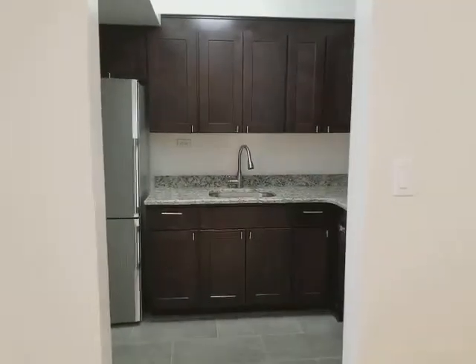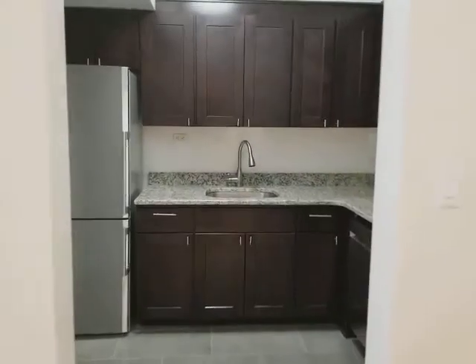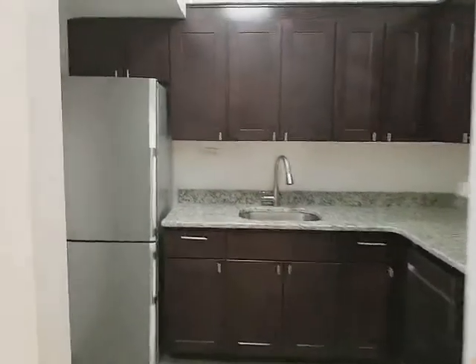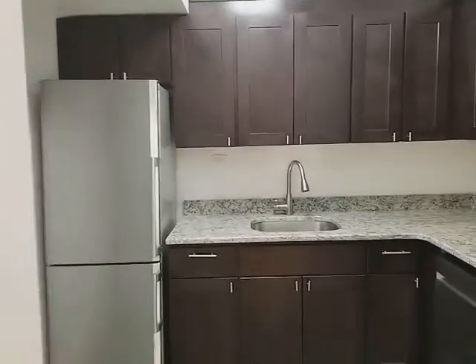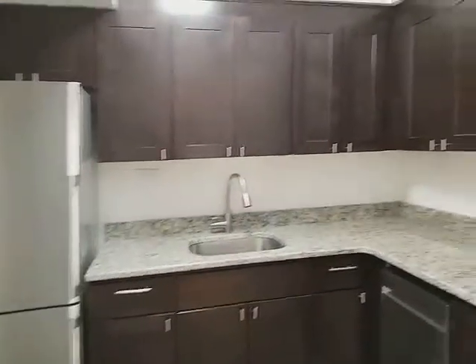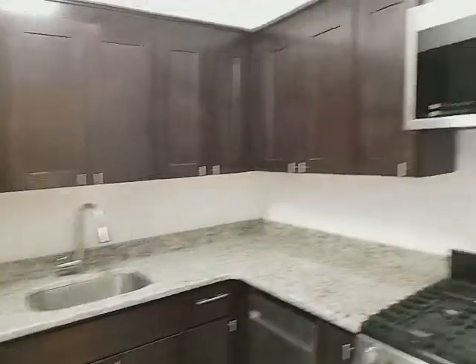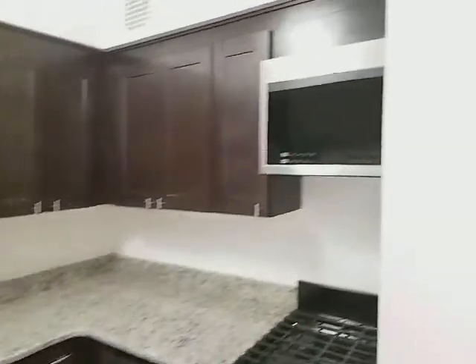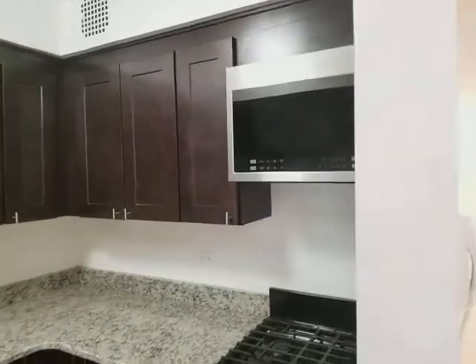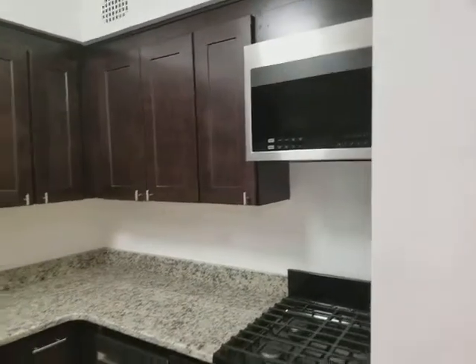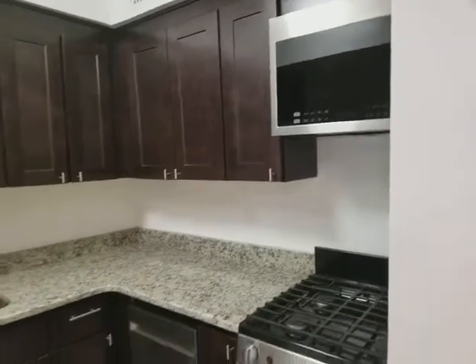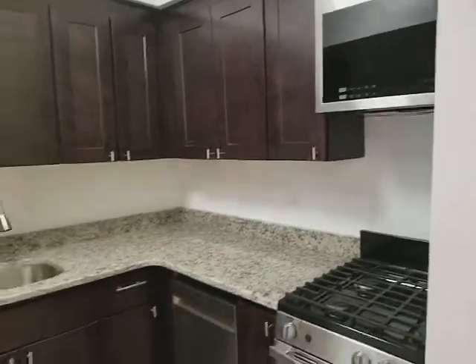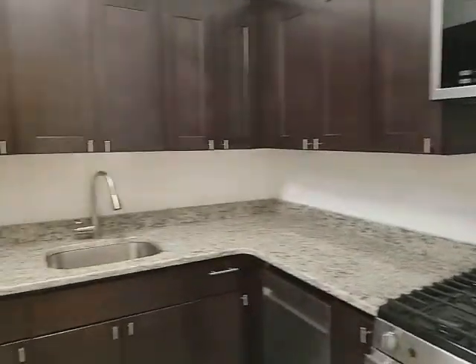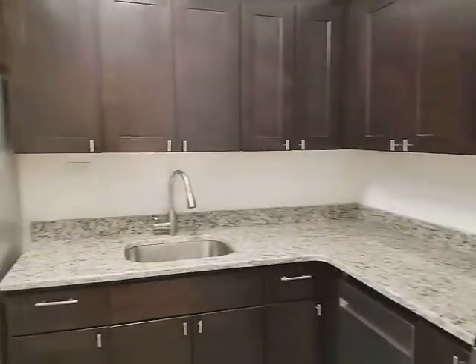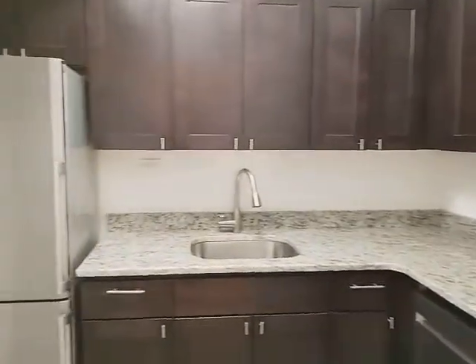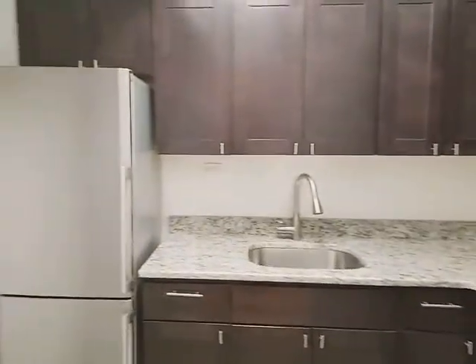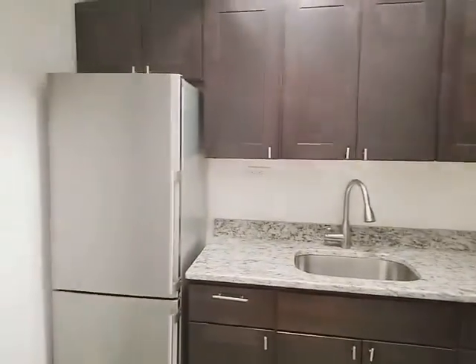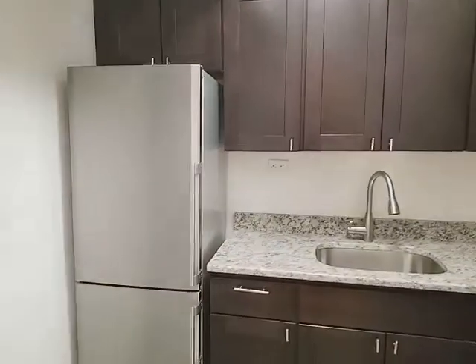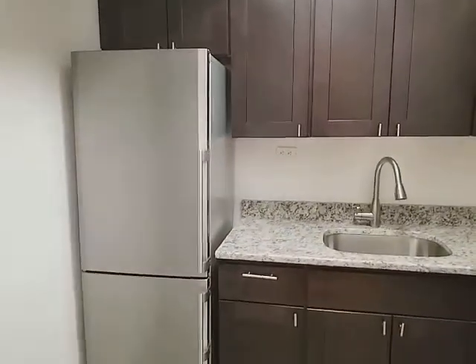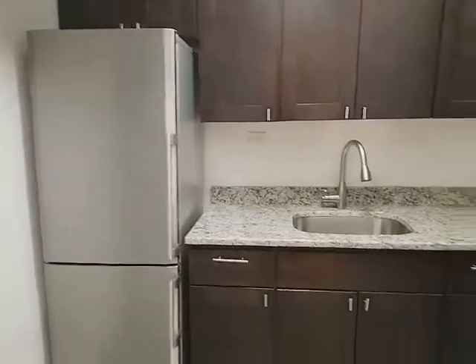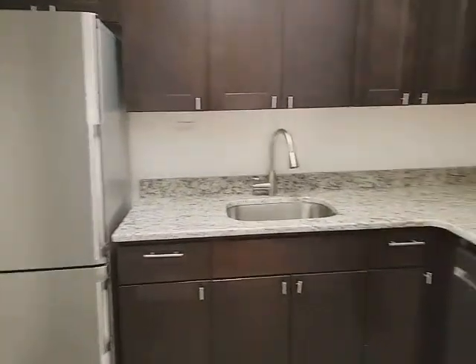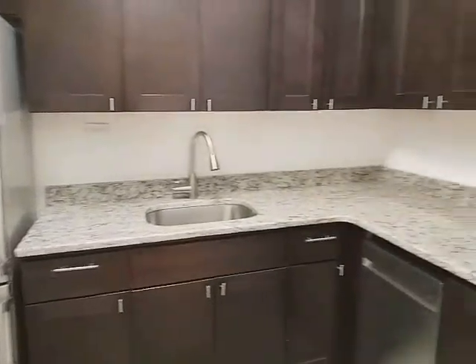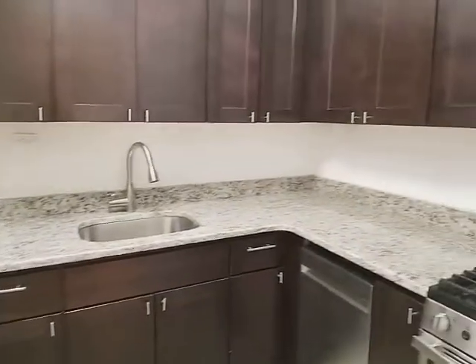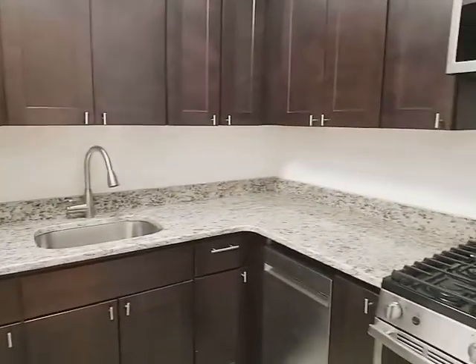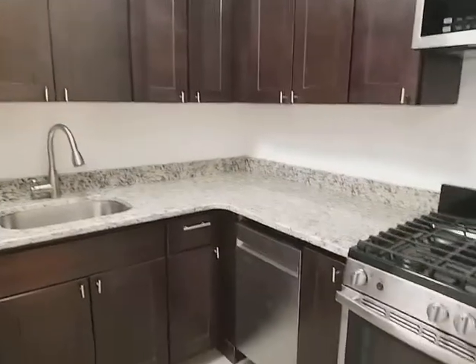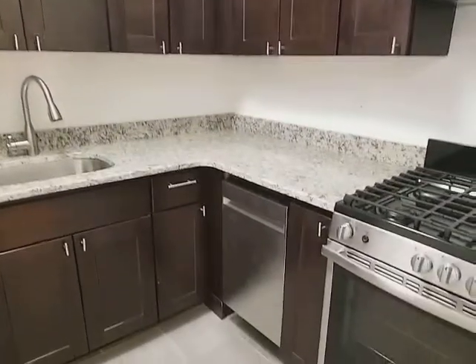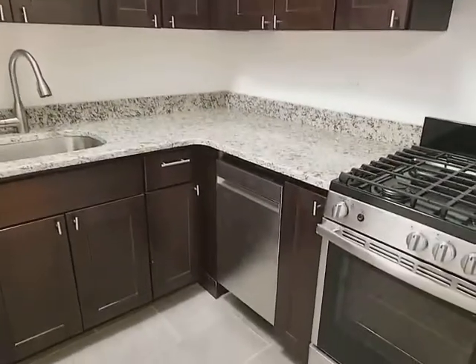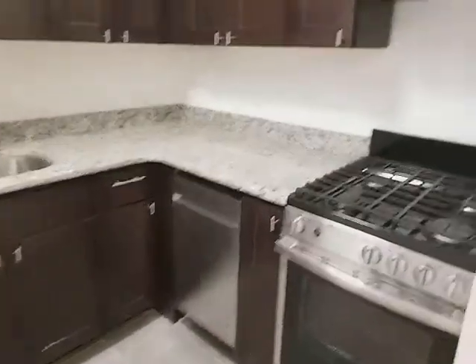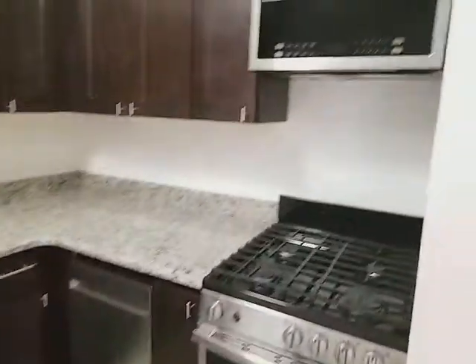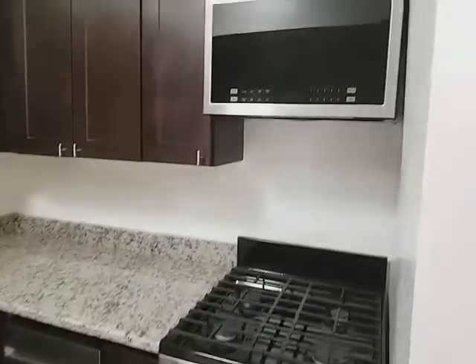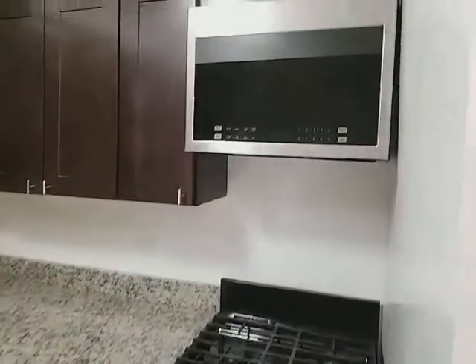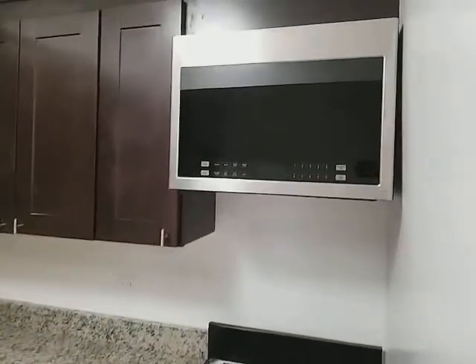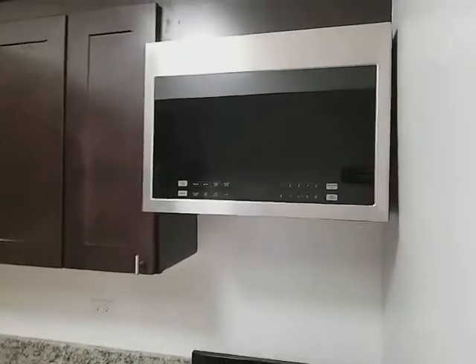Beautiful kitchen, newly renovated, stainless appliances, granite countertops. It comes with a dishwasher and a microwave.